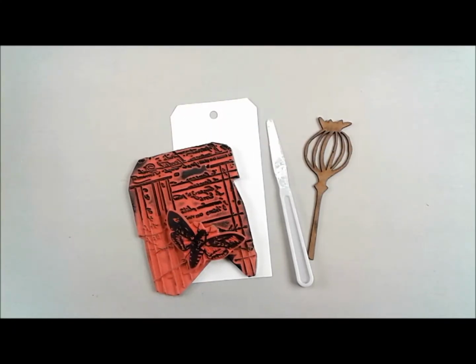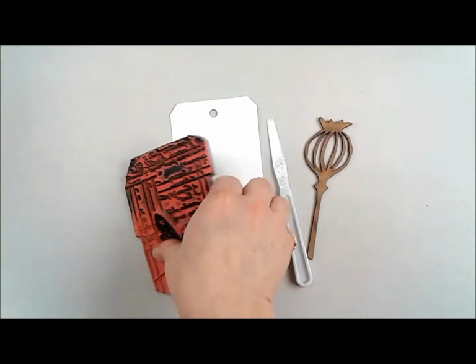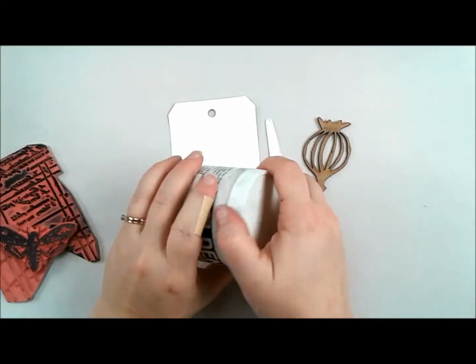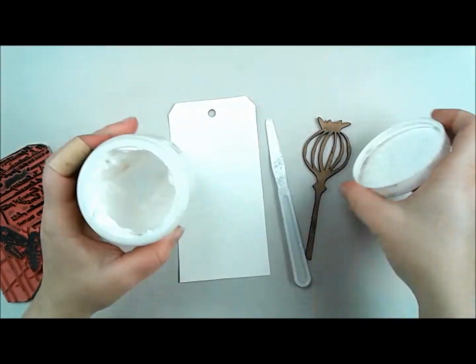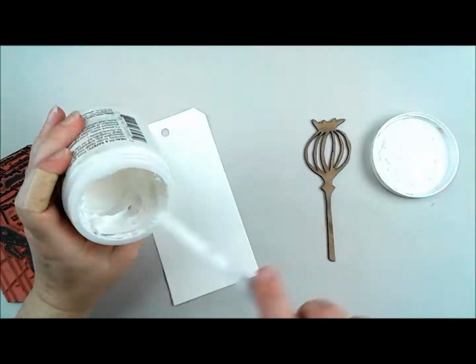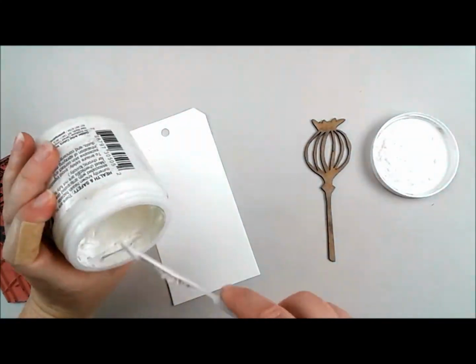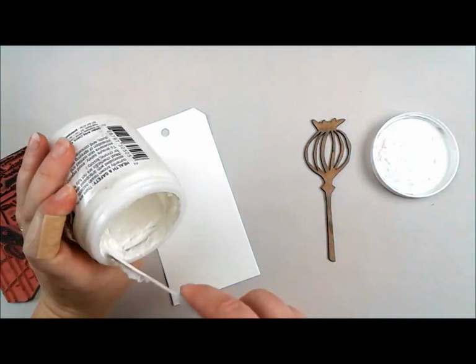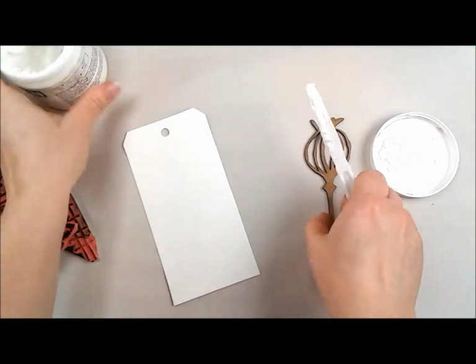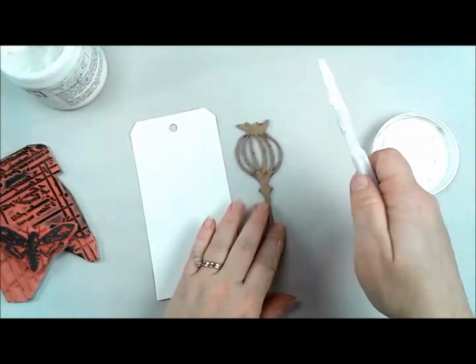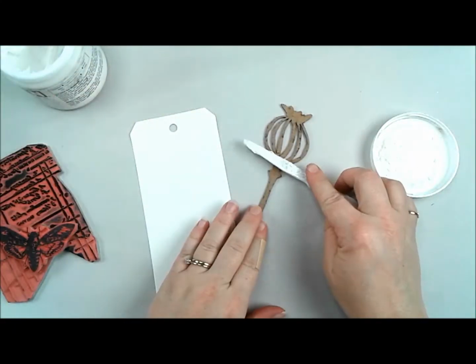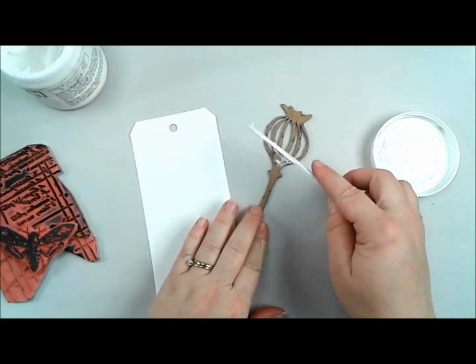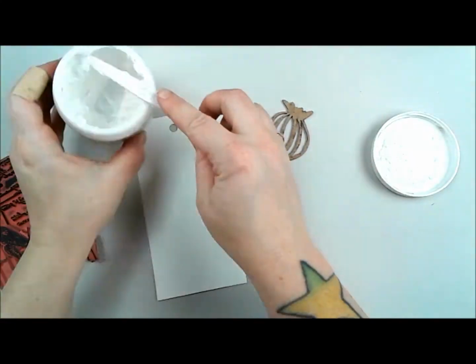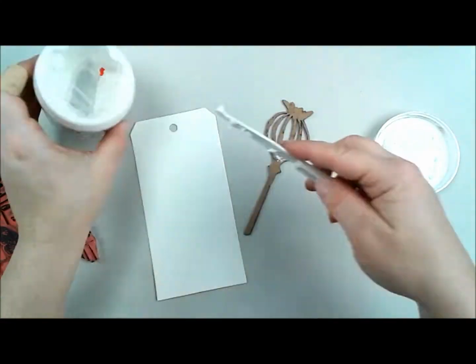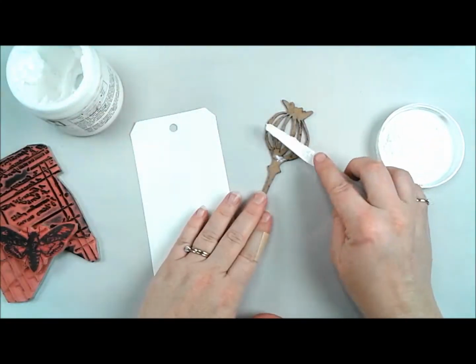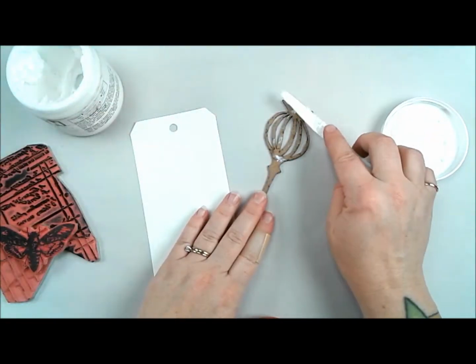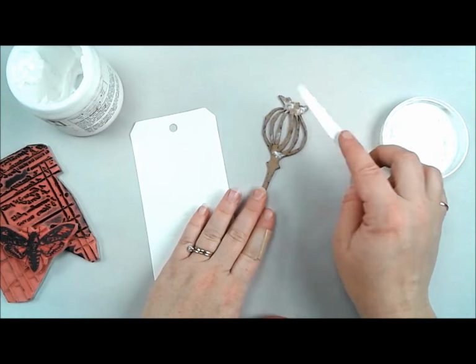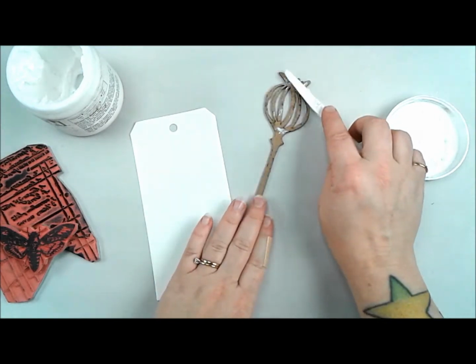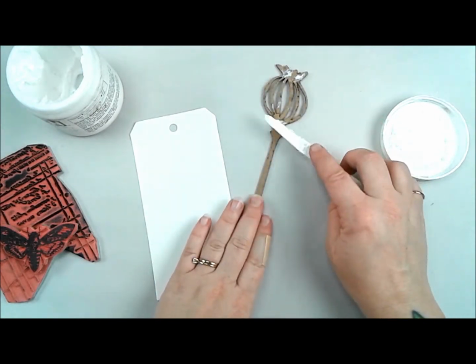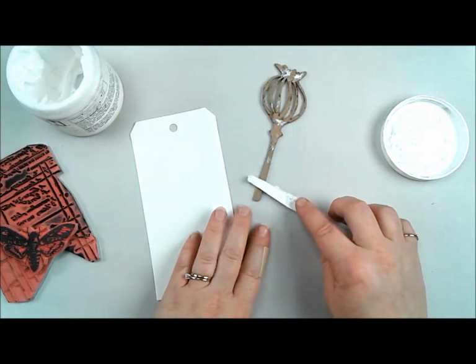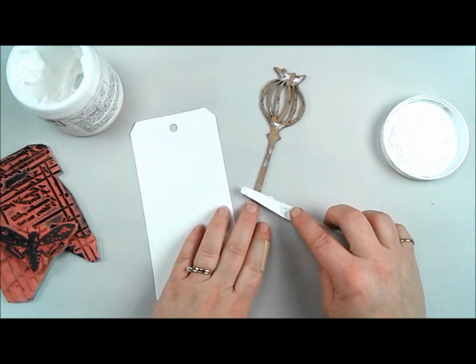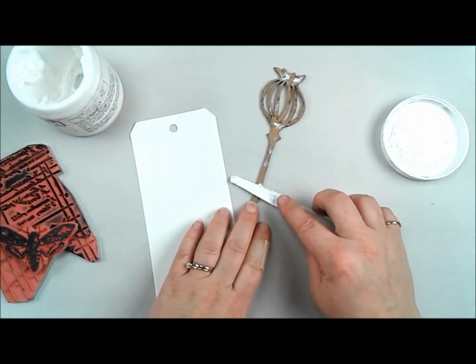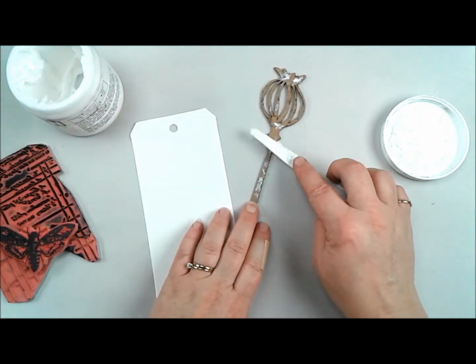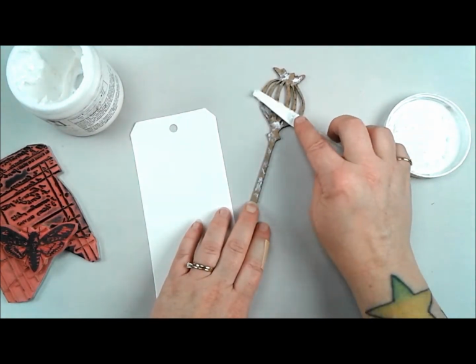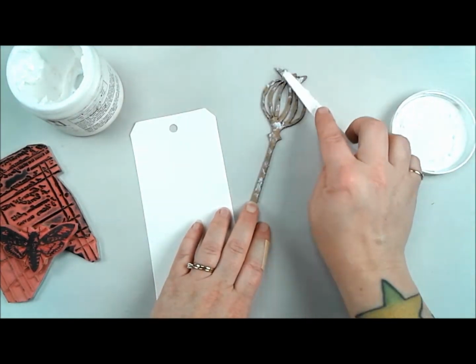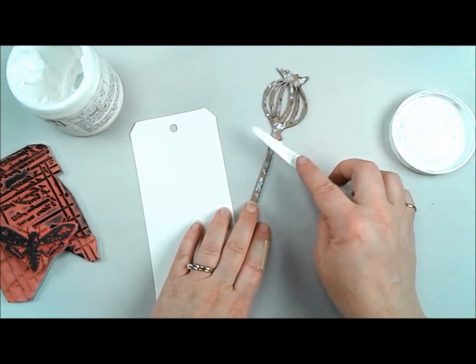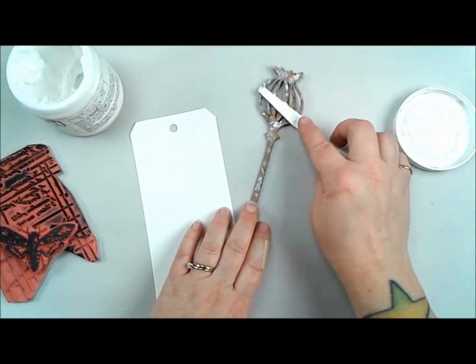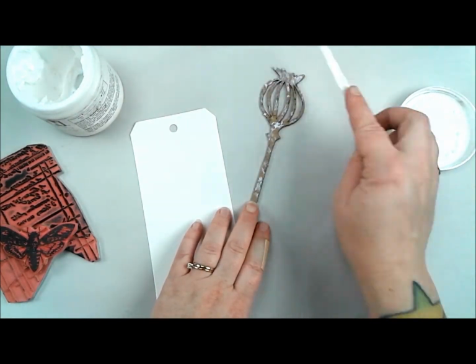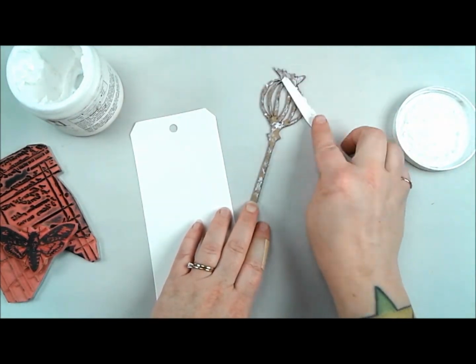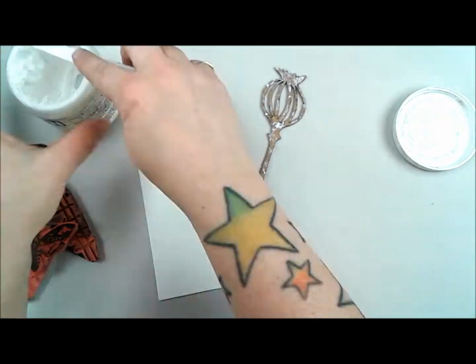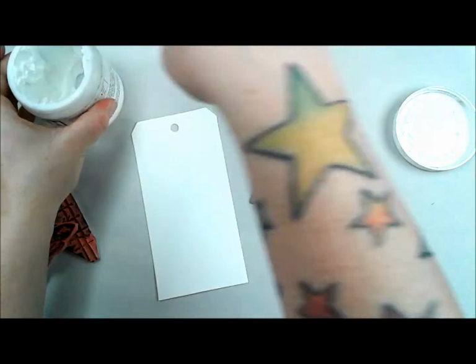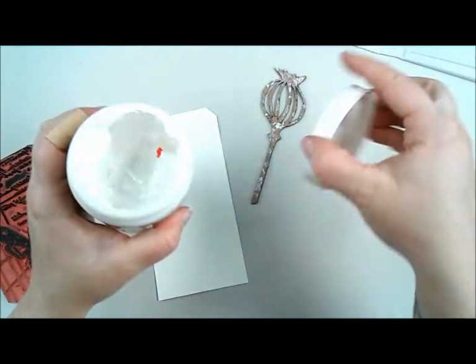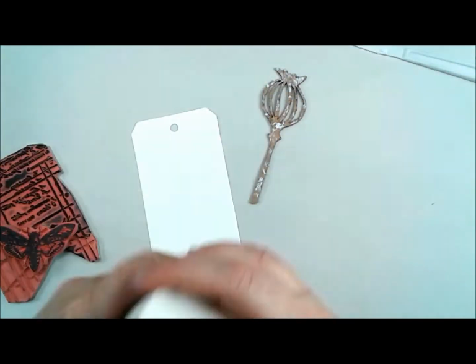Hi folks, Didi Catrin here. Today I'm super excited to be bringing you our first video tutorial, Time to Stamp with Viva Las Vegas Stamps of 2017.